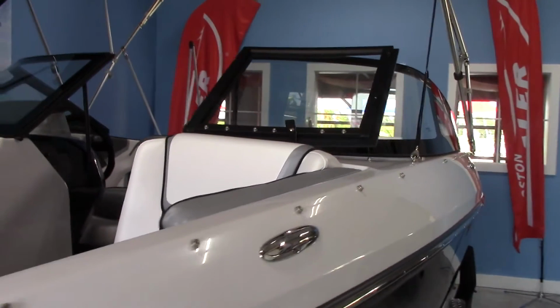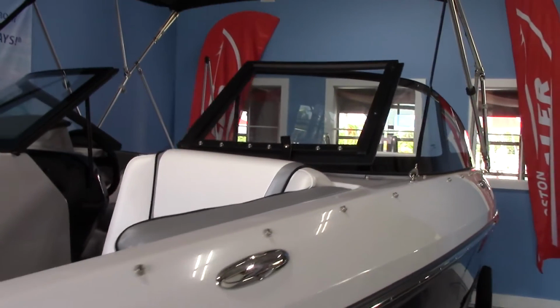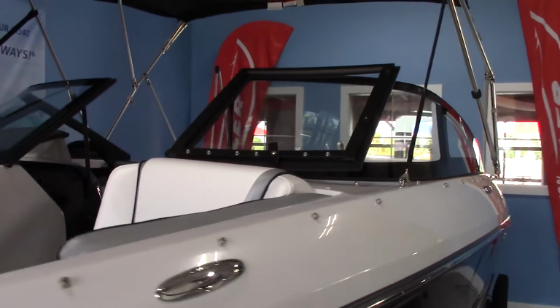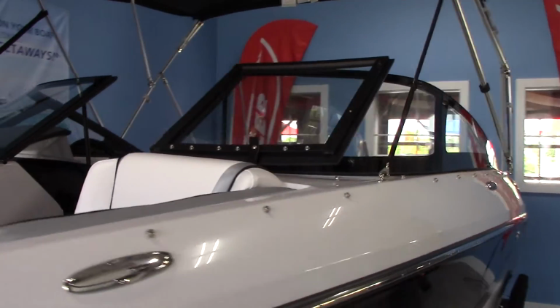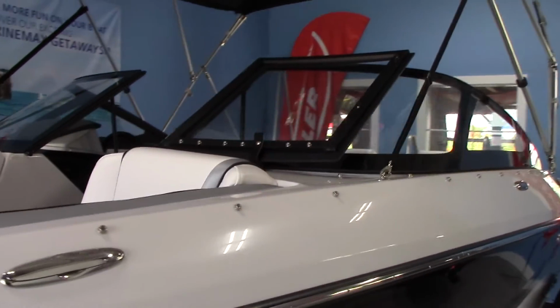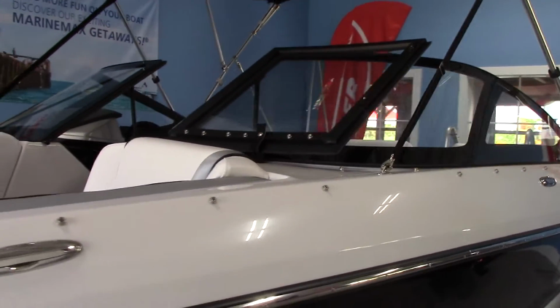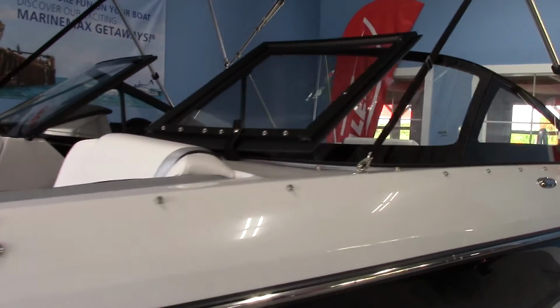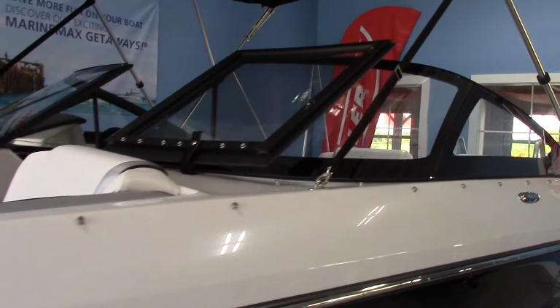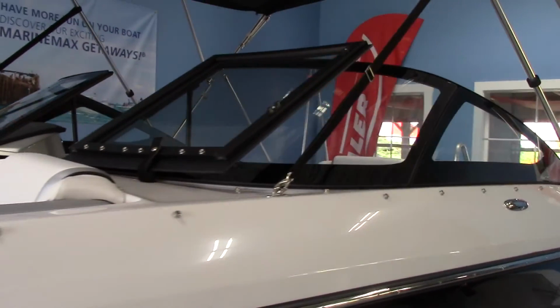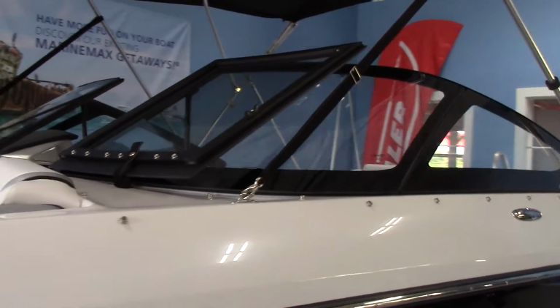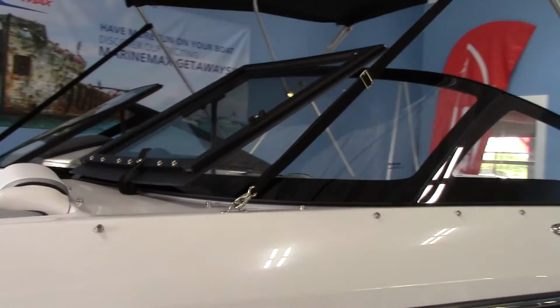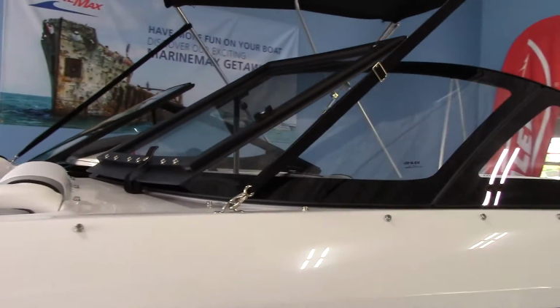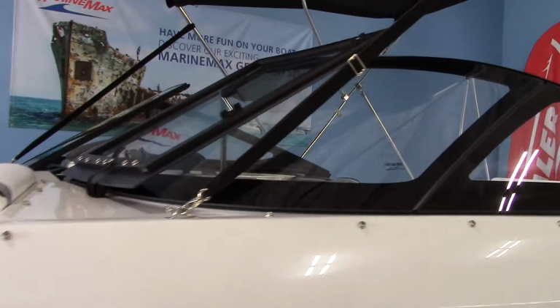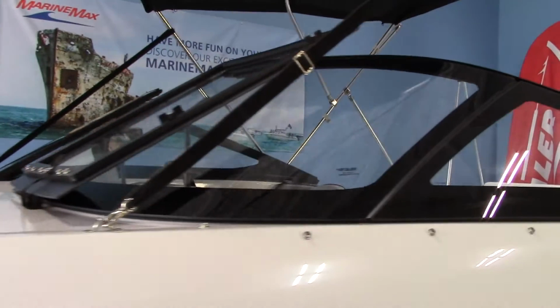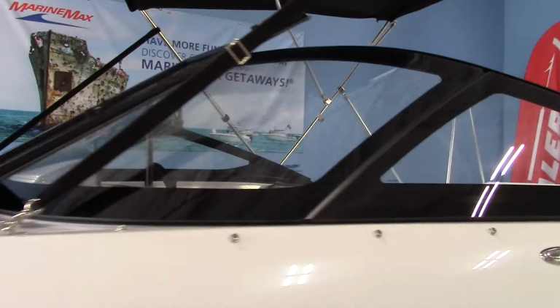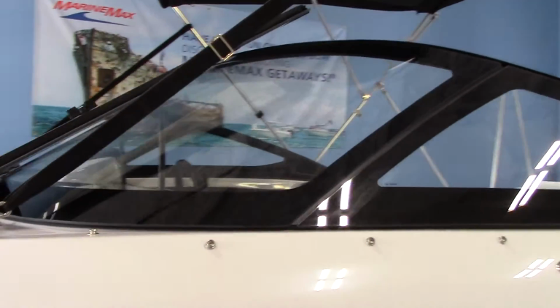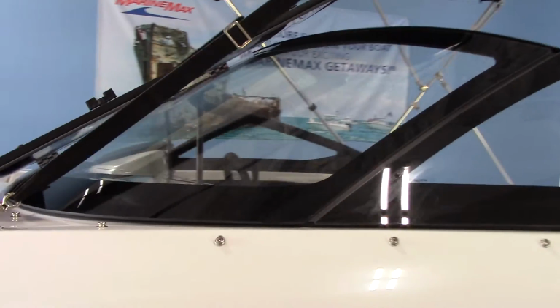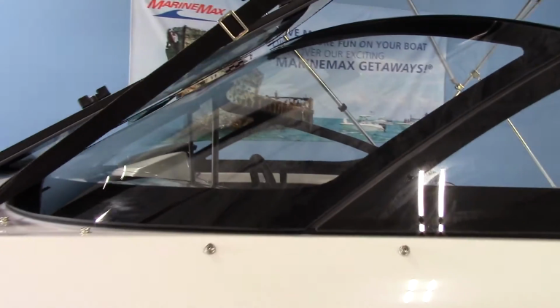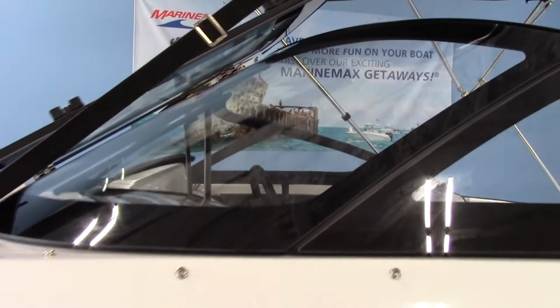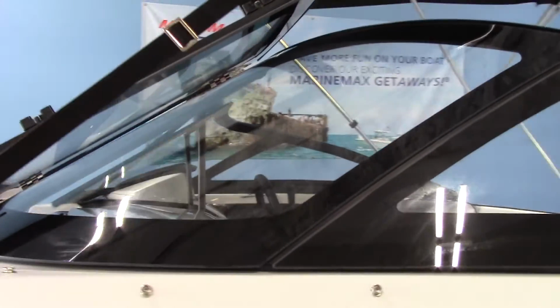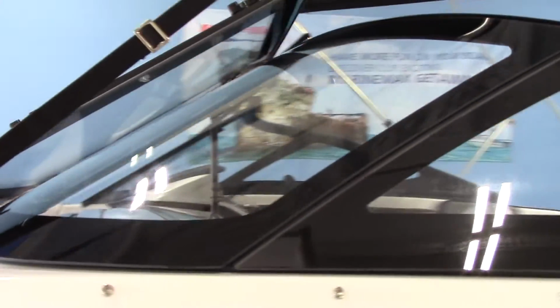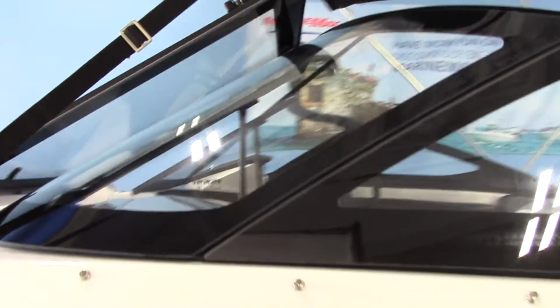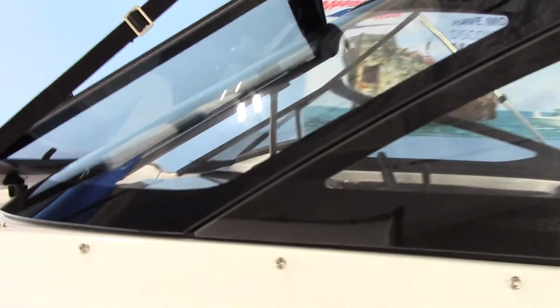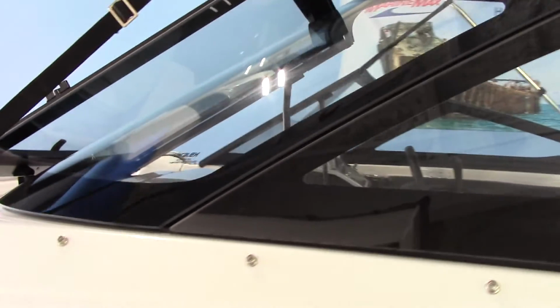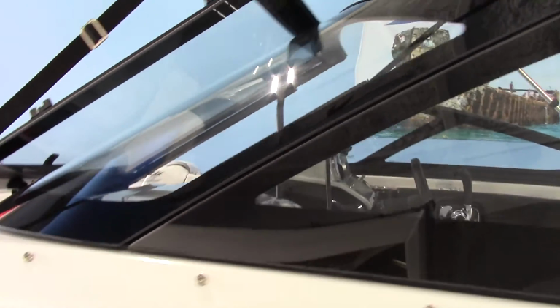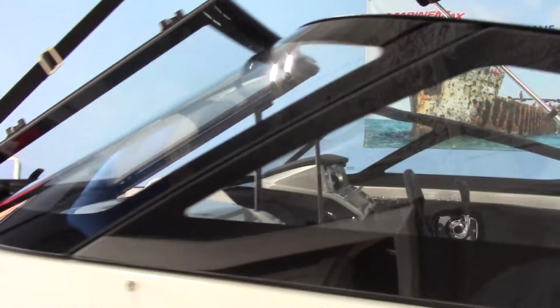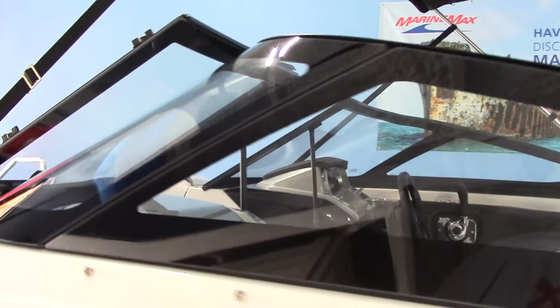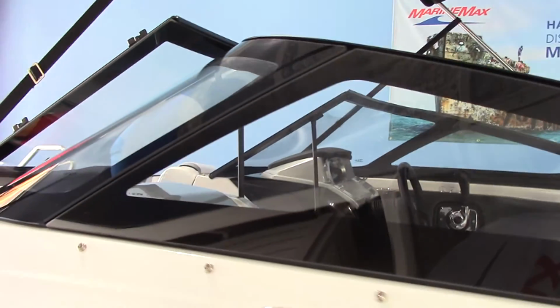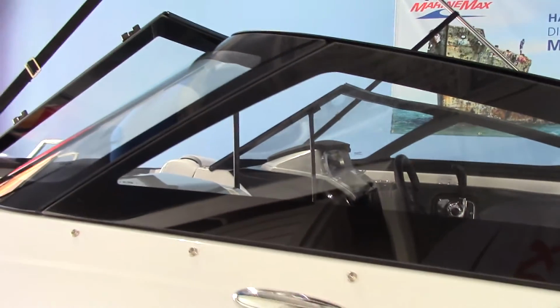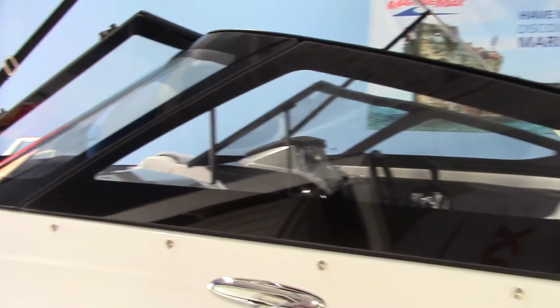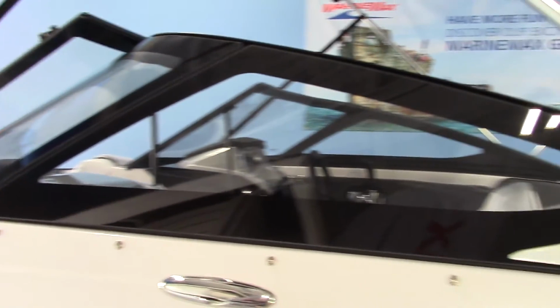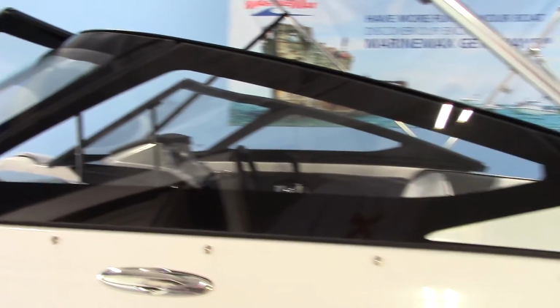The other thing that I like about the Scarab is they use an automotive type flush frameless windshield. You can get a look at exactly how nice and stylish that looks.